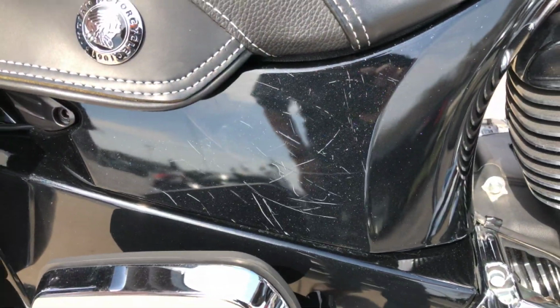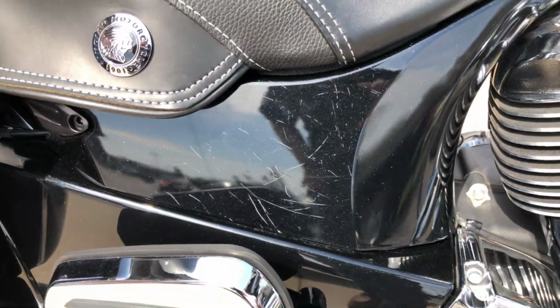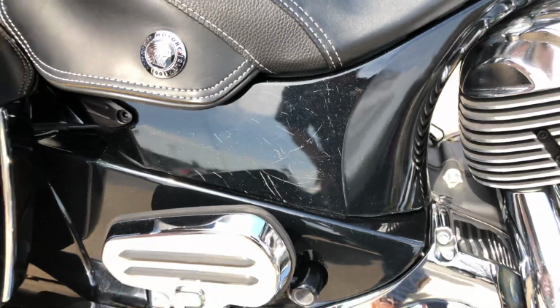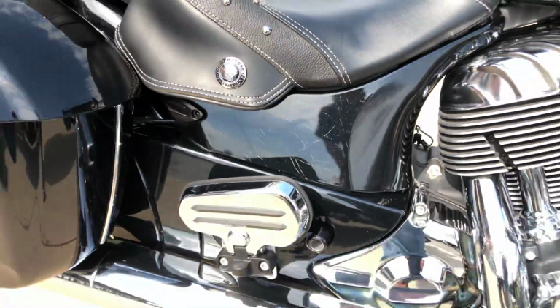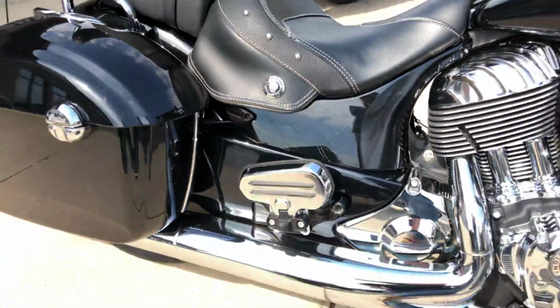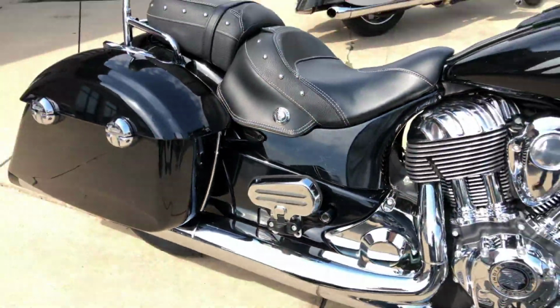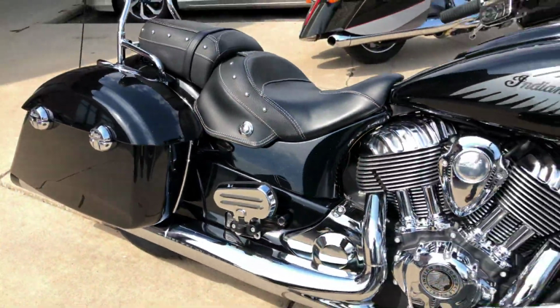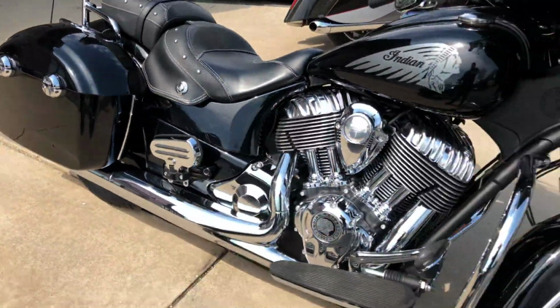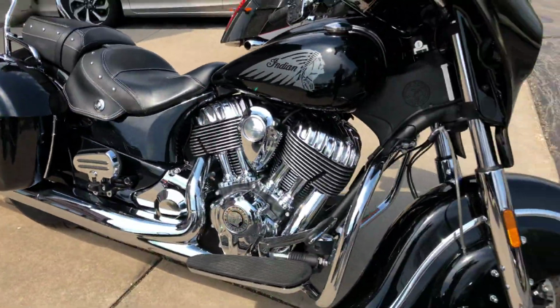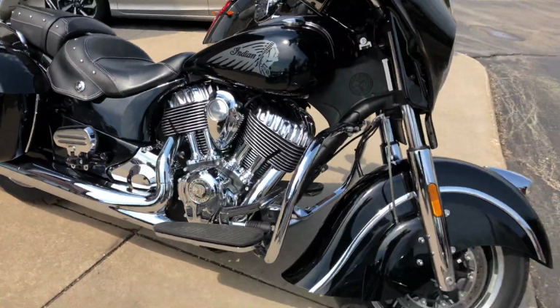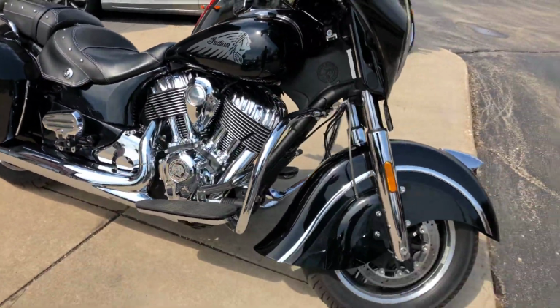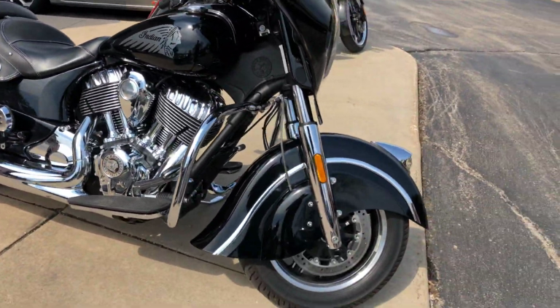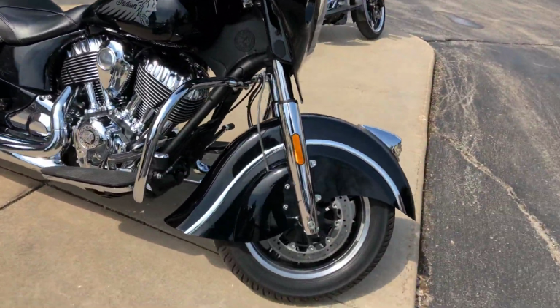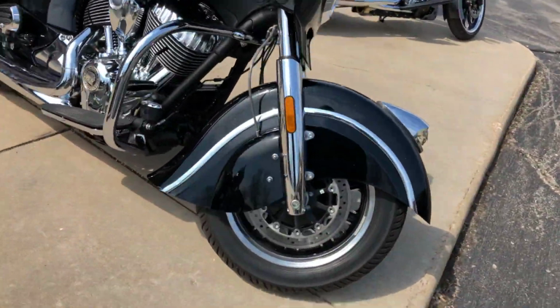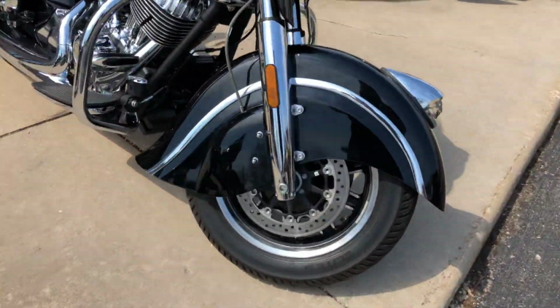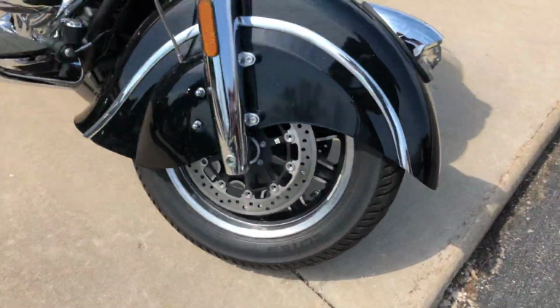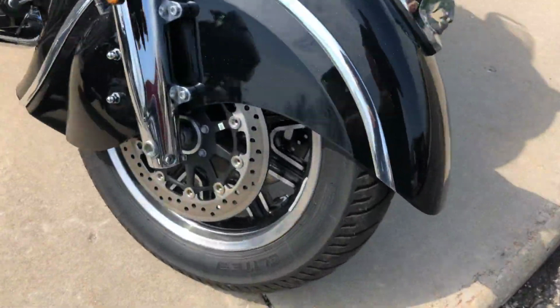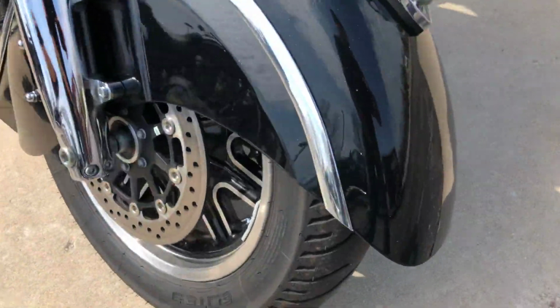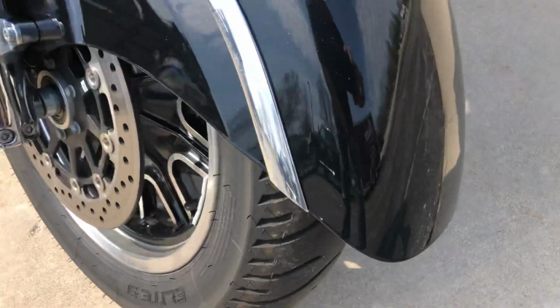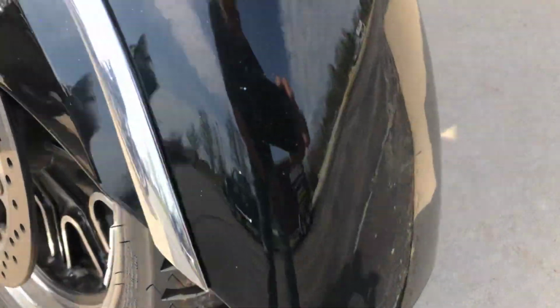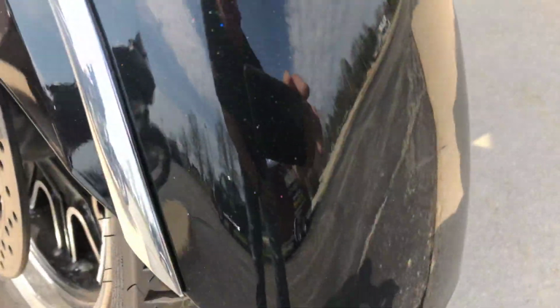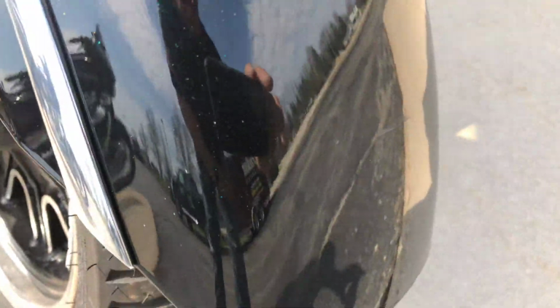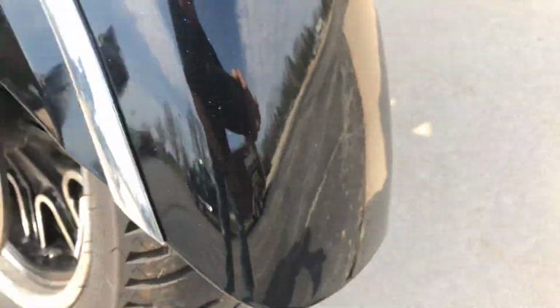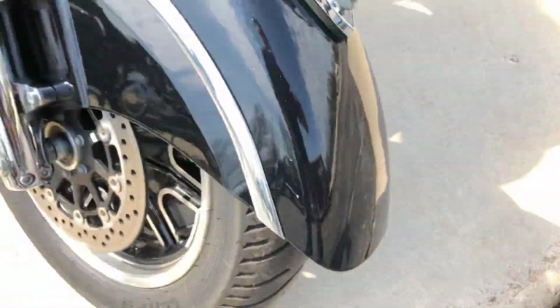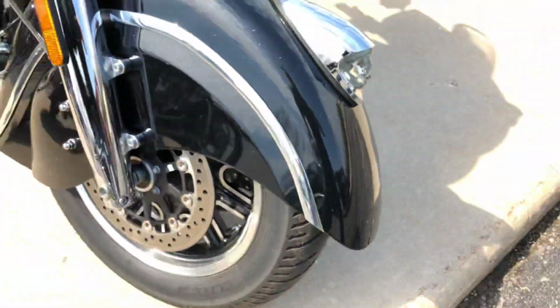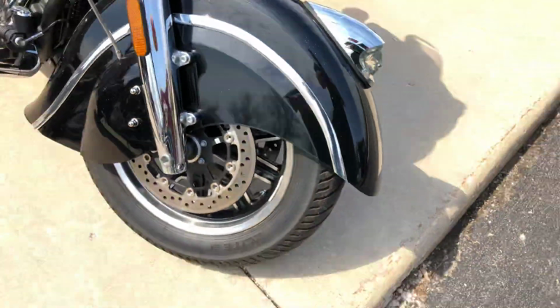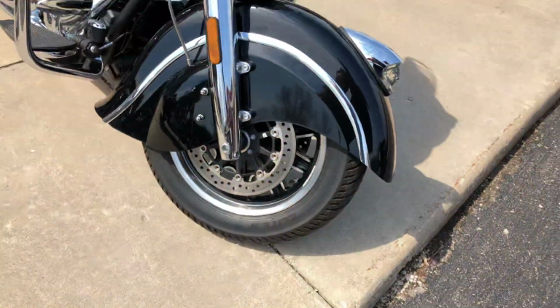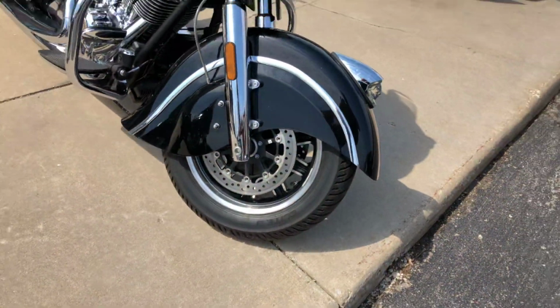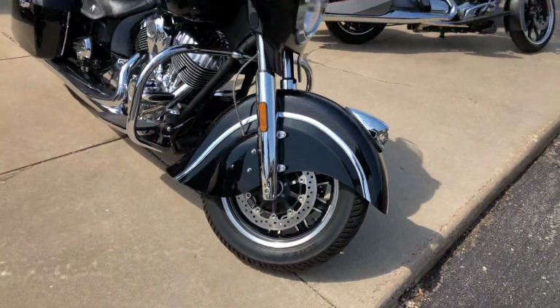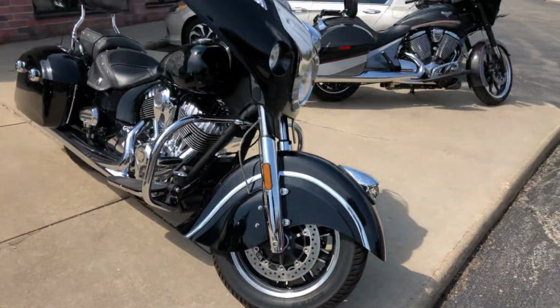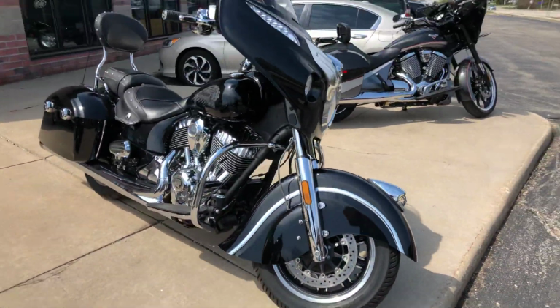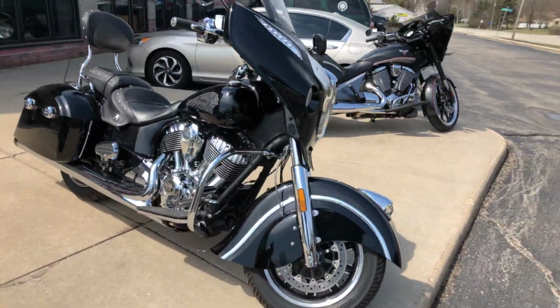It's got some scratches, and a little ding on the front fender — which is just a scratch, you can see that there. Besides that, the tires are good and this bike is in awesome shape.